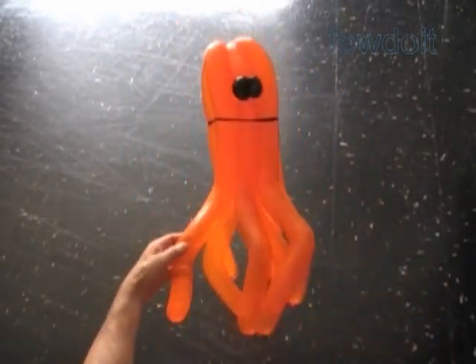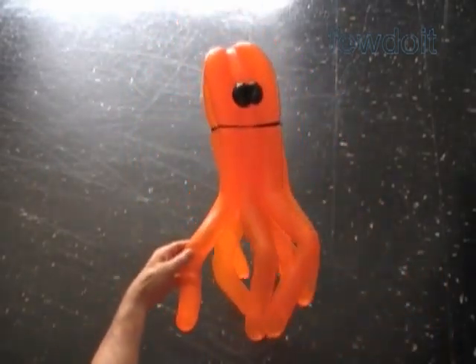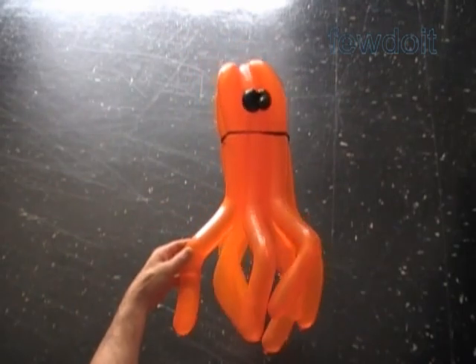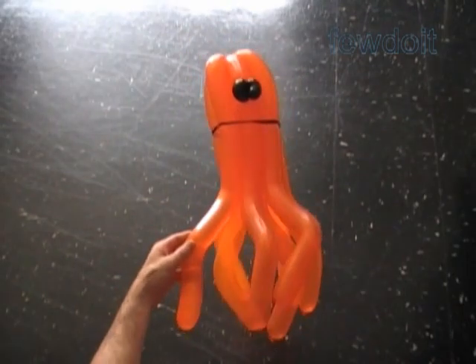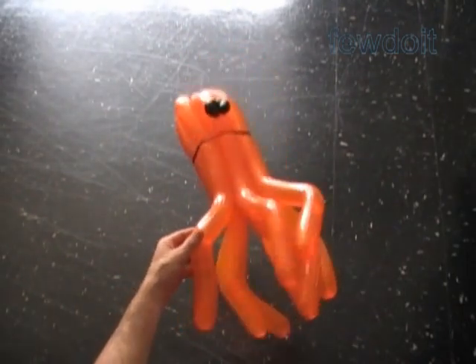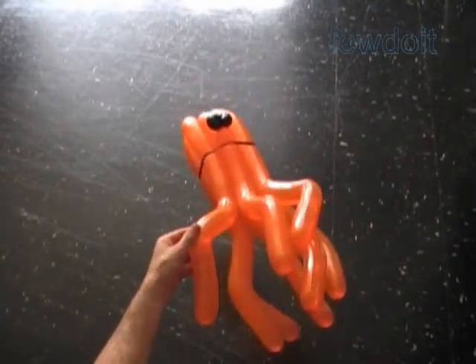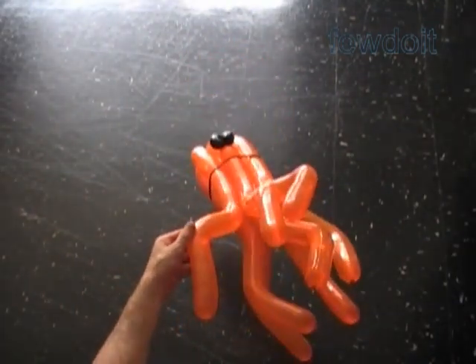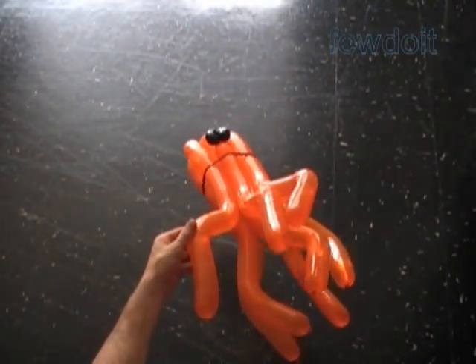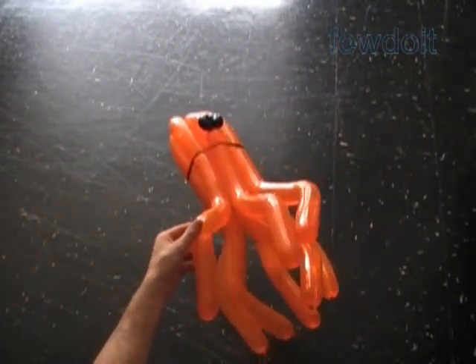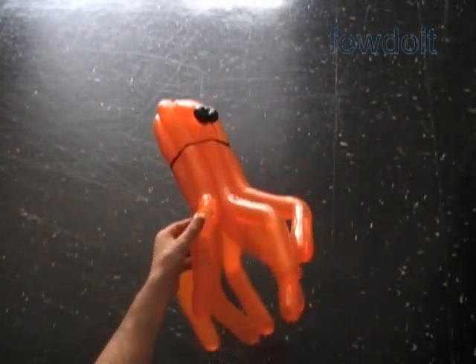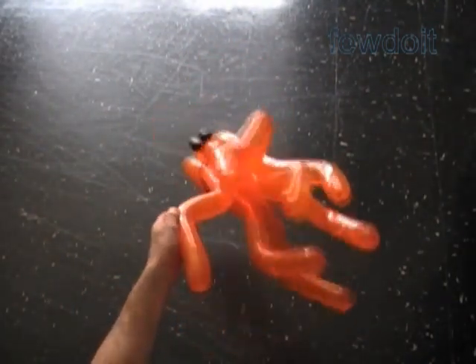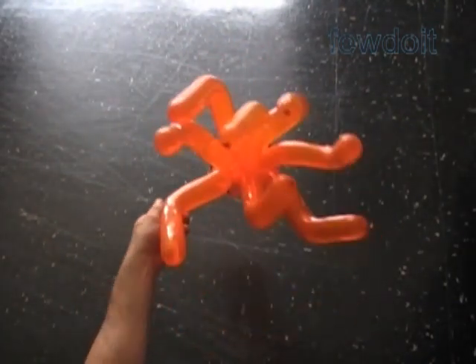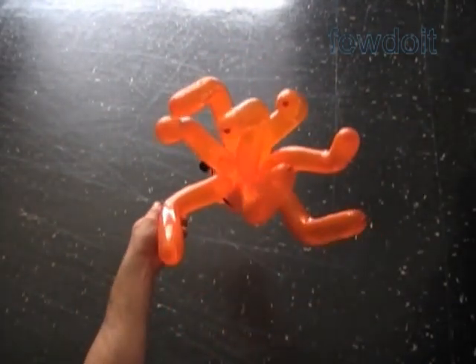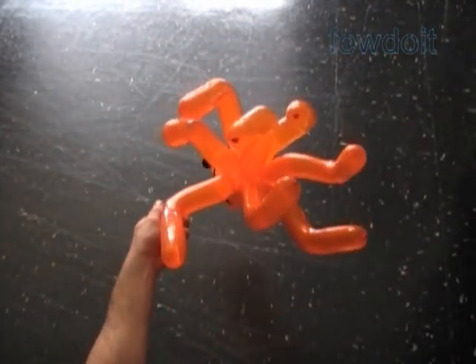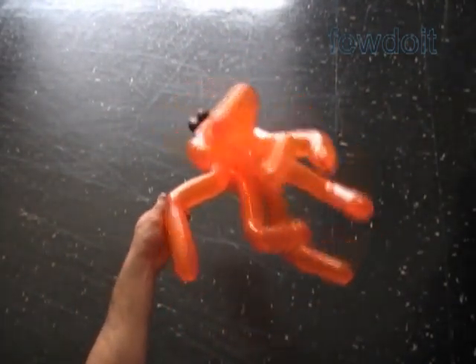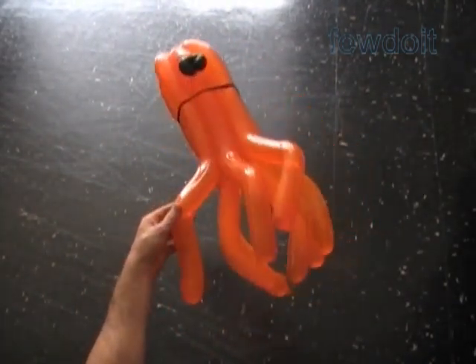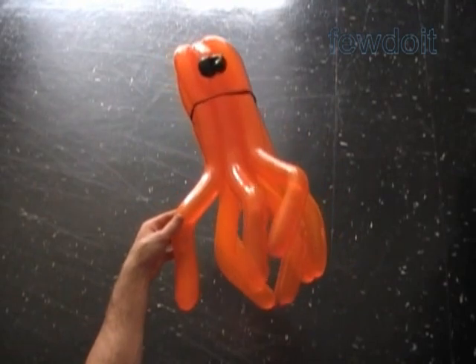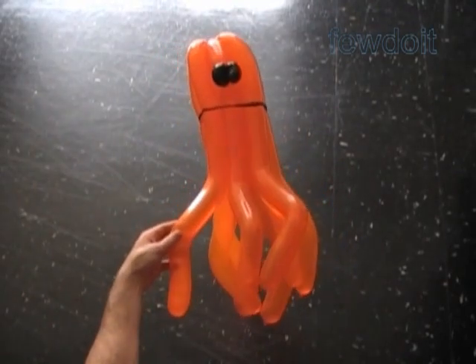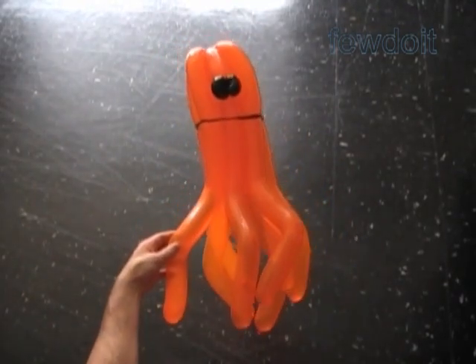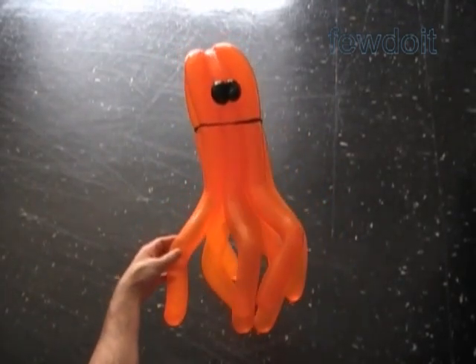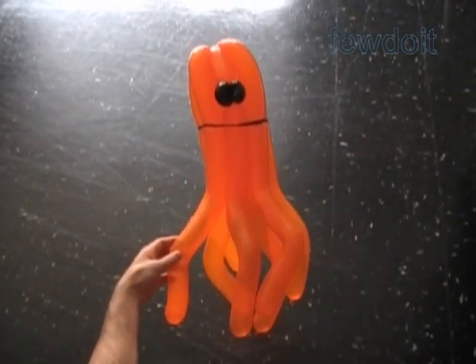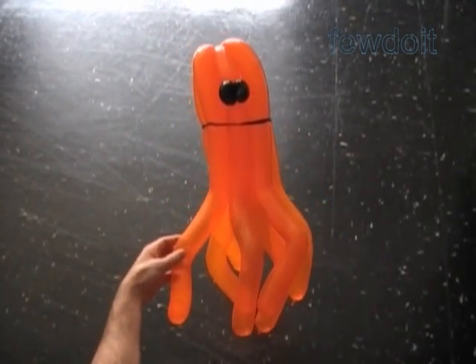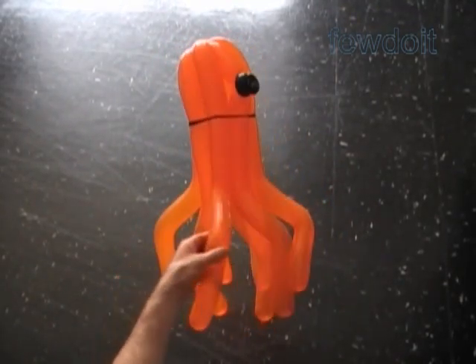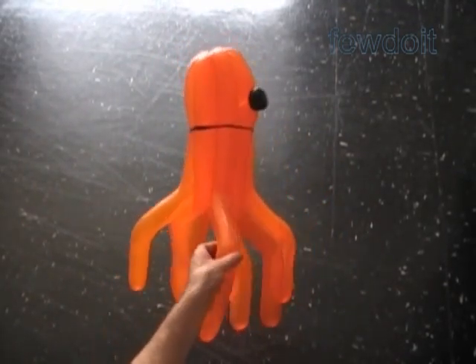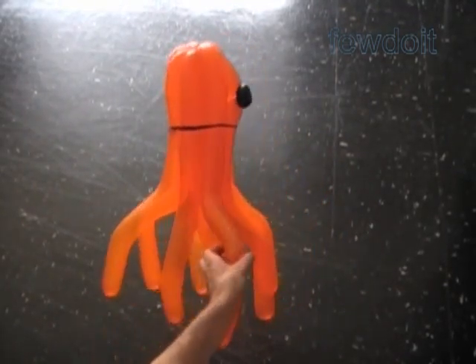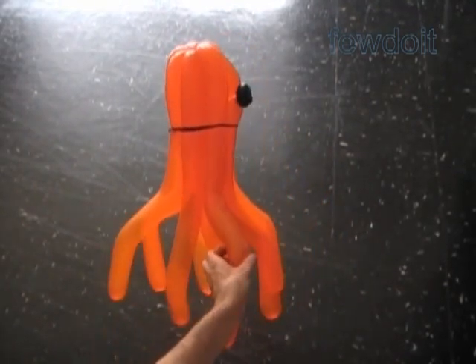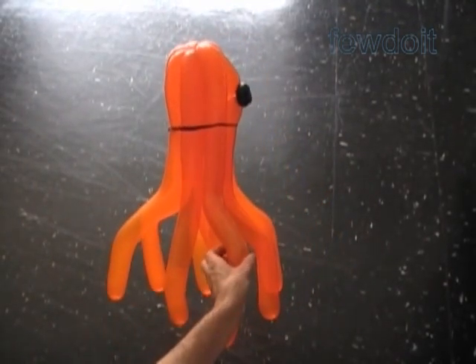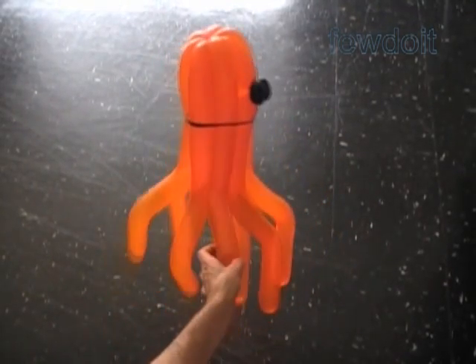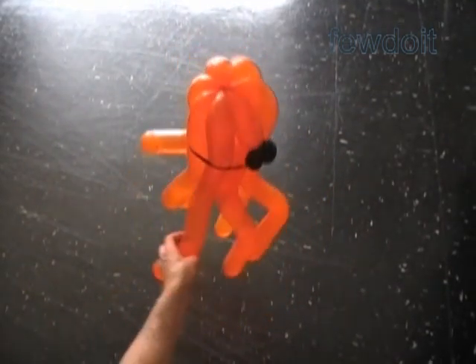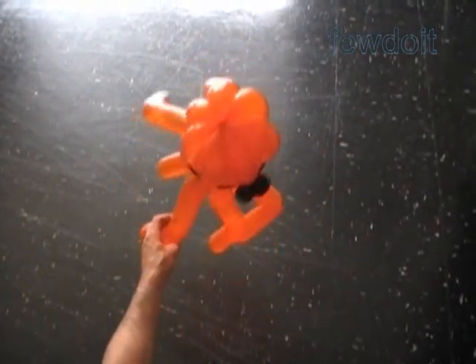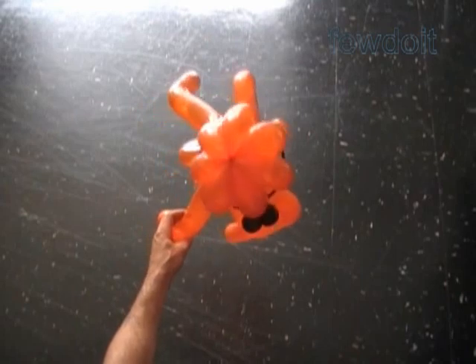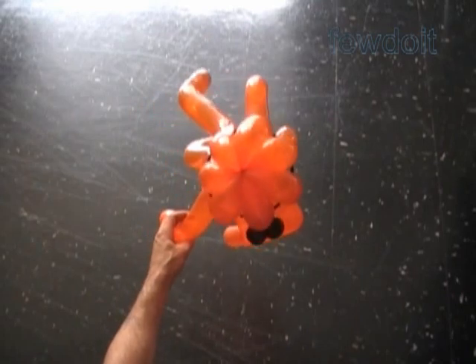That's the front view. Here's the bottom view. The side view. And the top view.